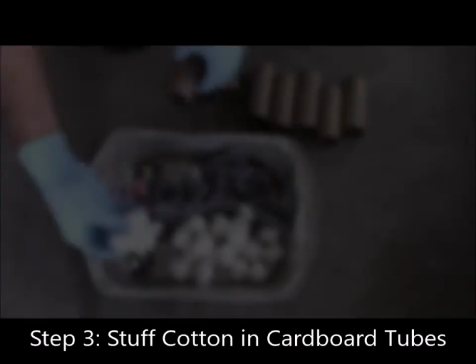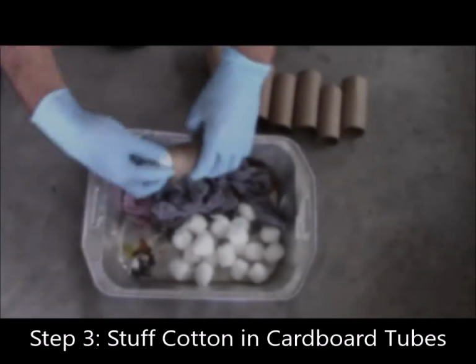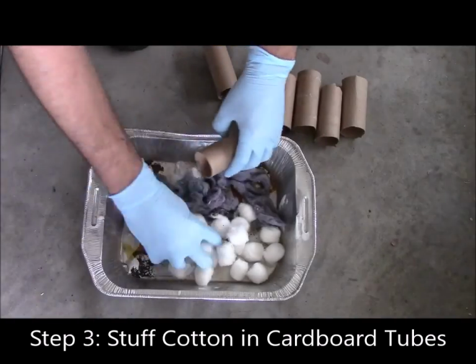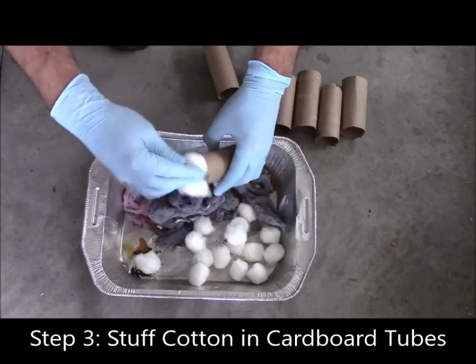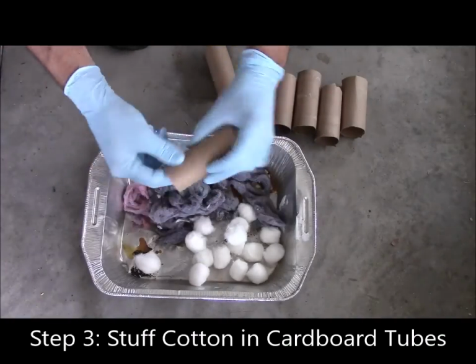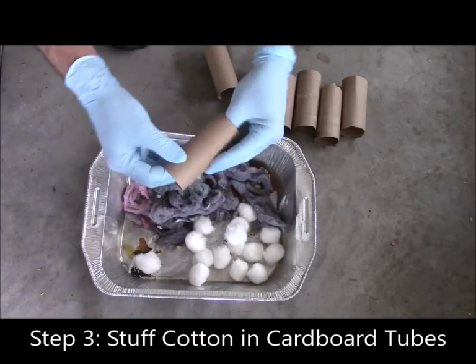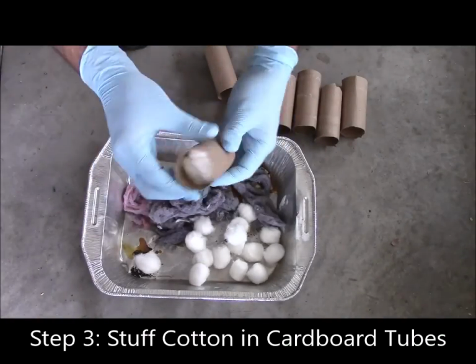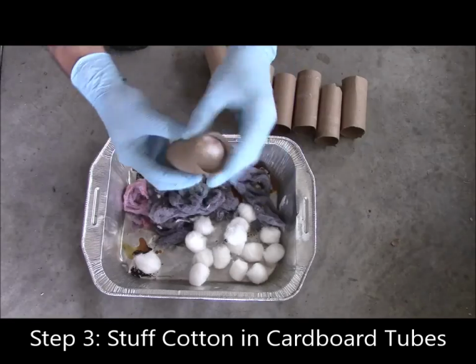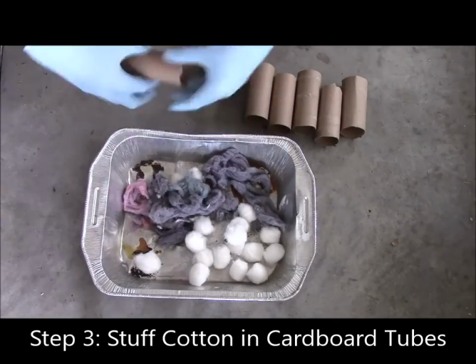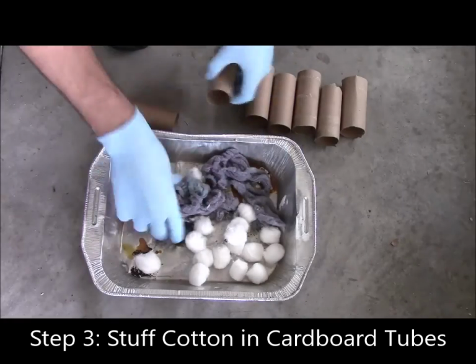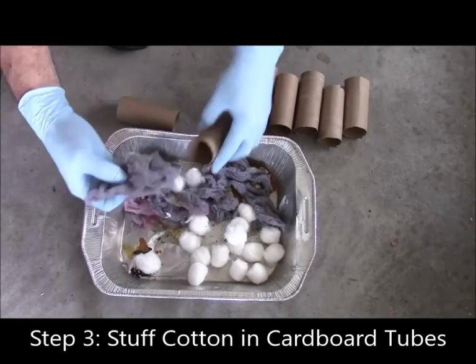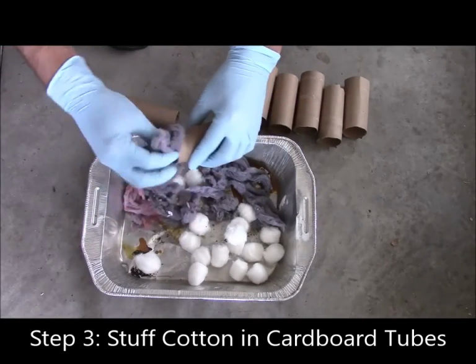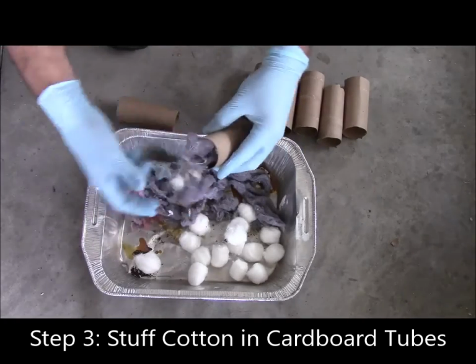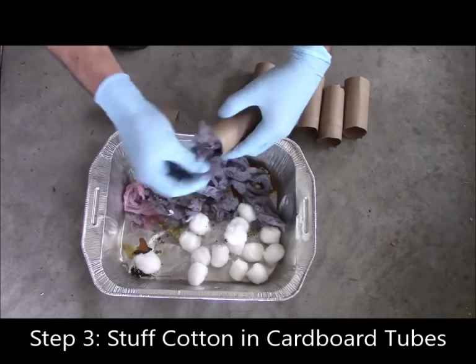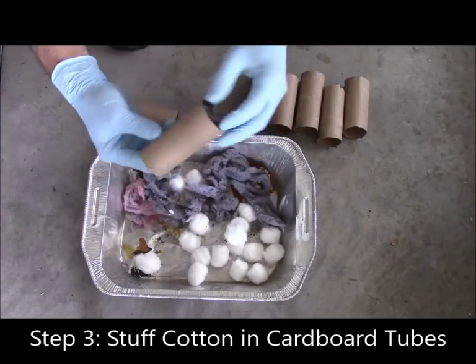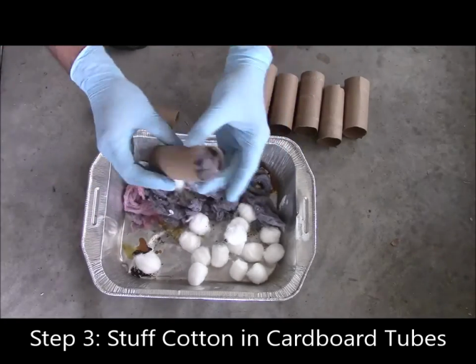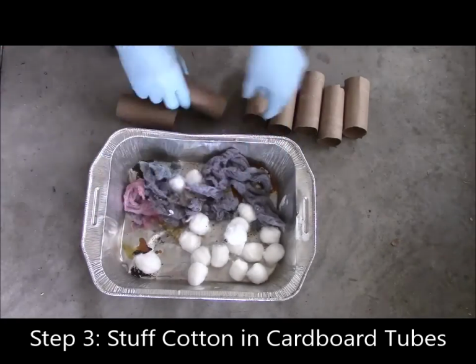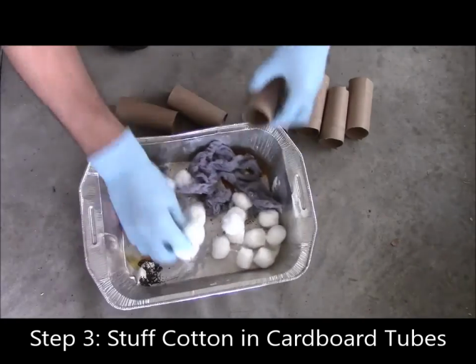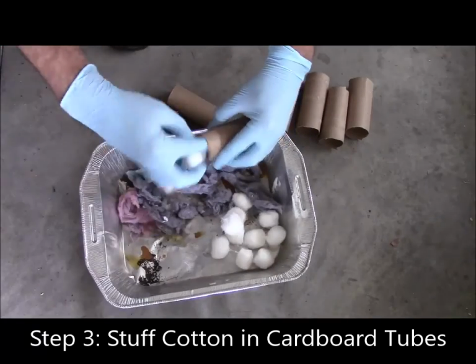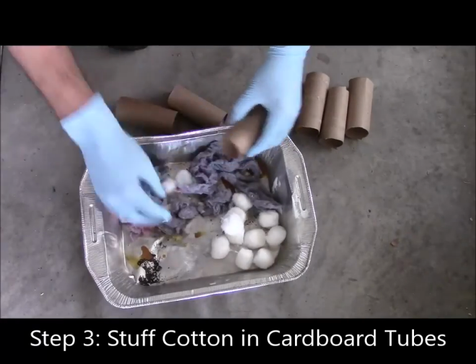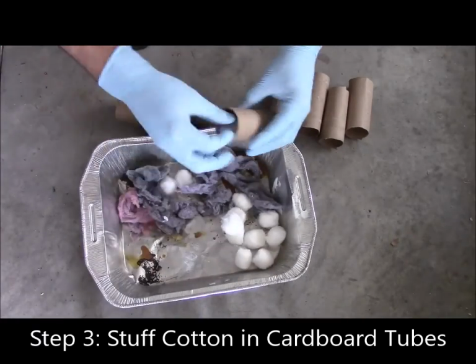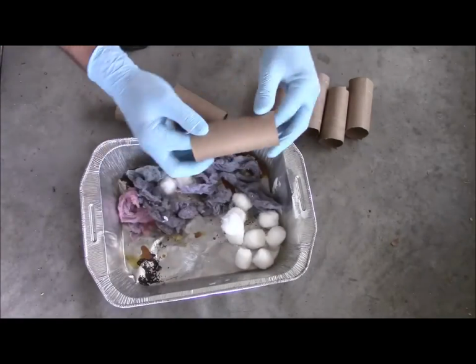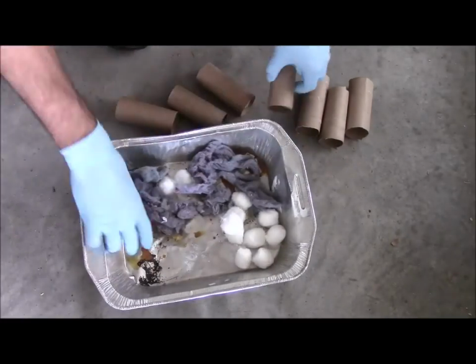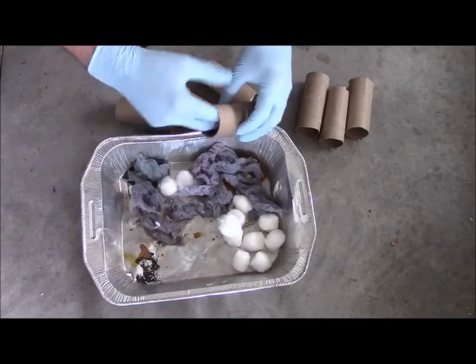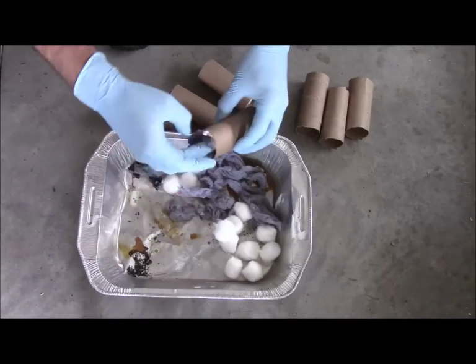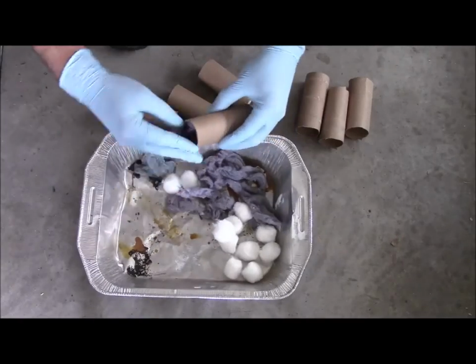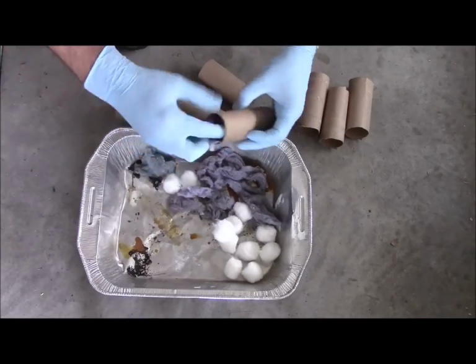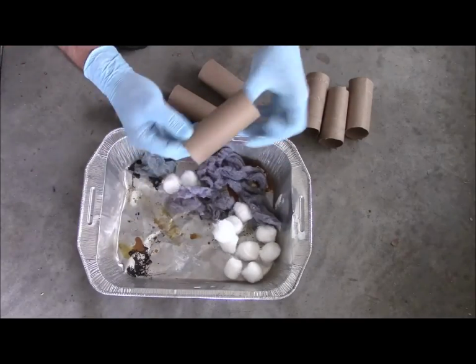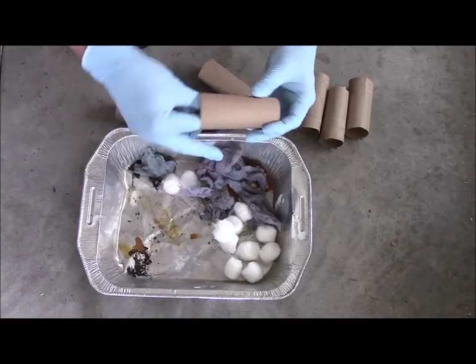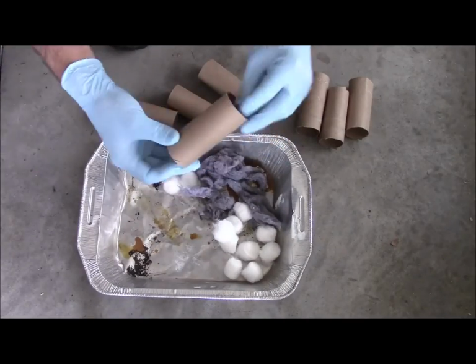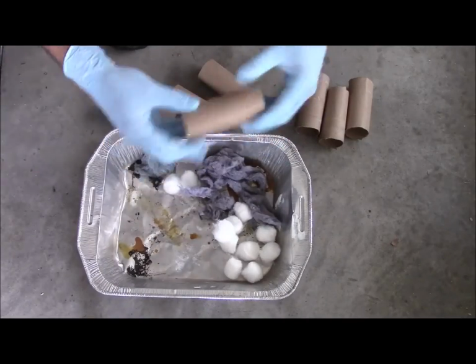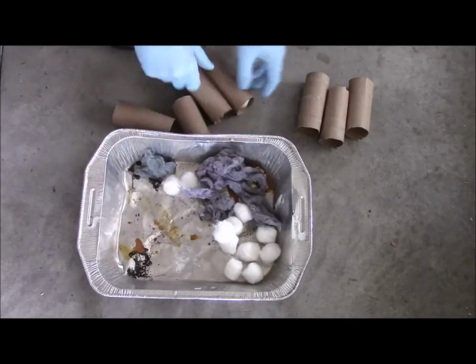The next step is to just pack the tick tubes. You're just going to pick up some lint or cotton balls and put them in the tubes. You don't have to pack them tight — you just need it in there enough so that it won't blow away on its own.